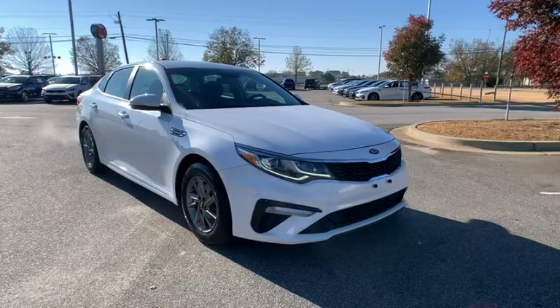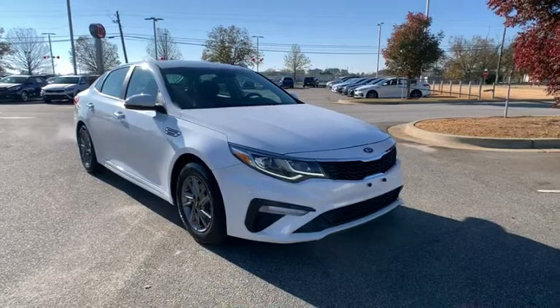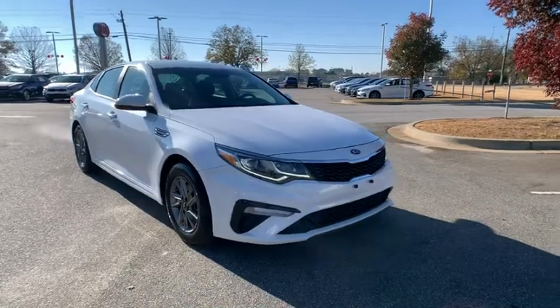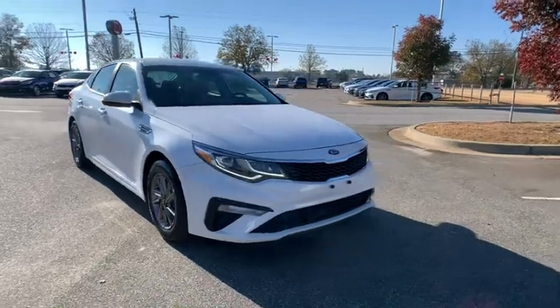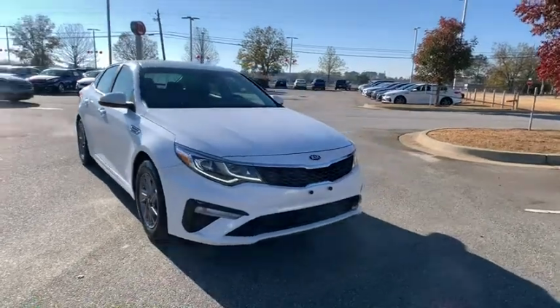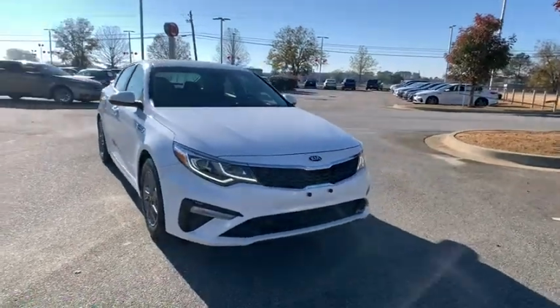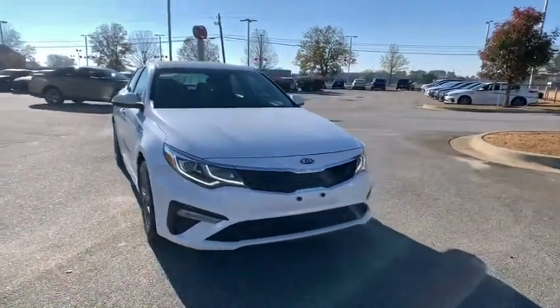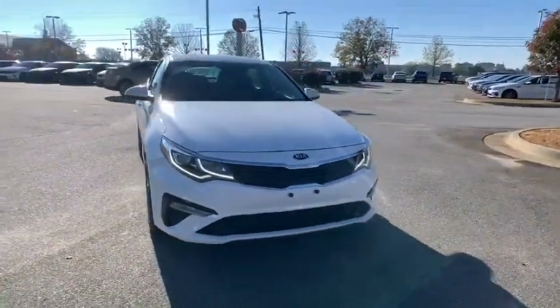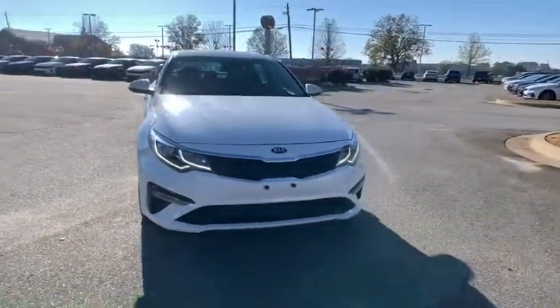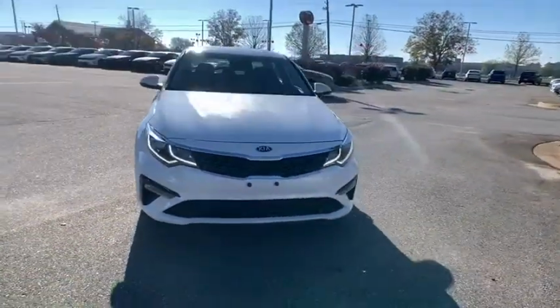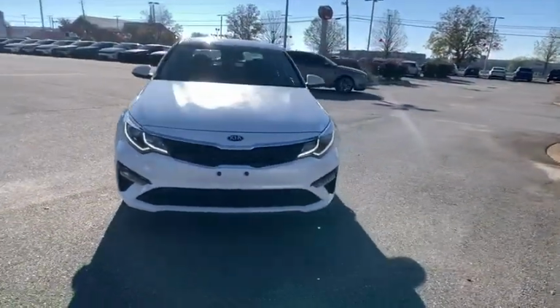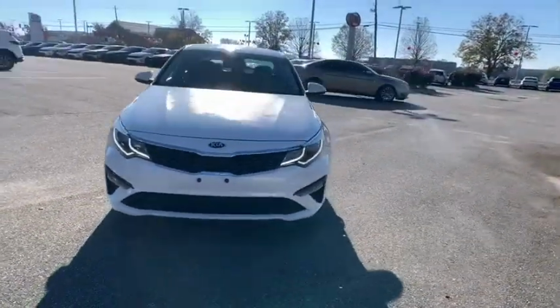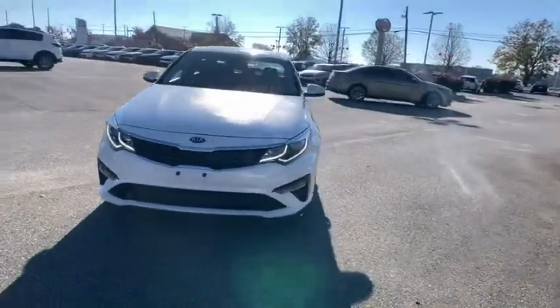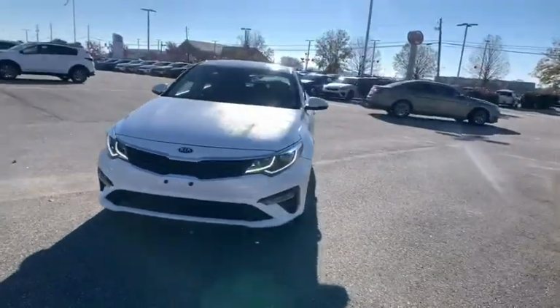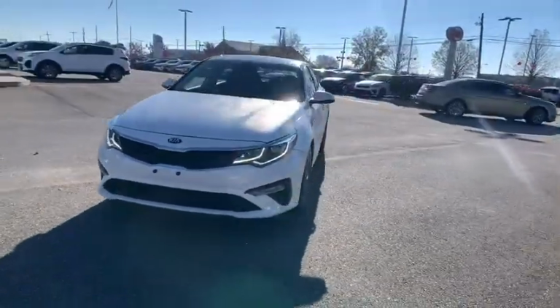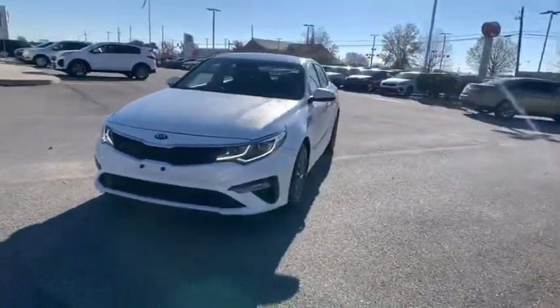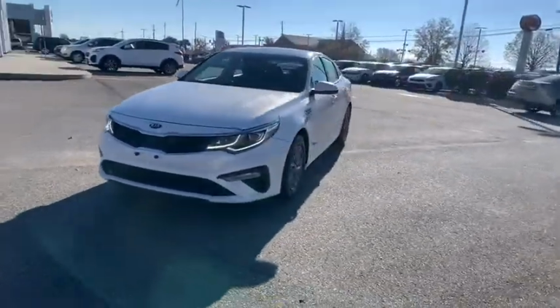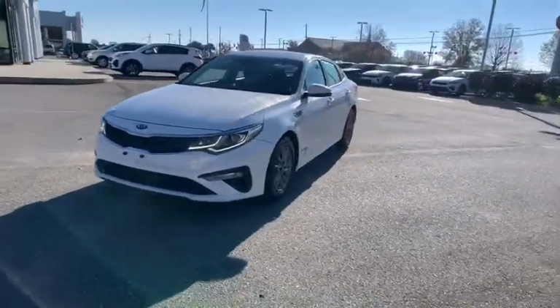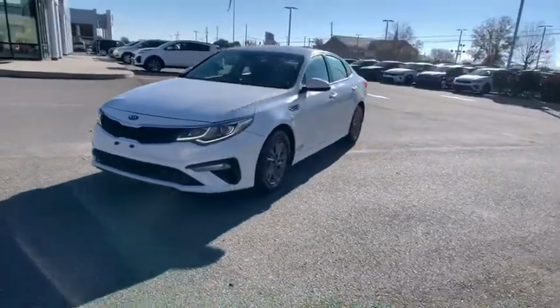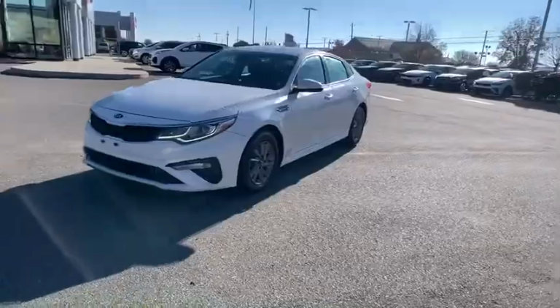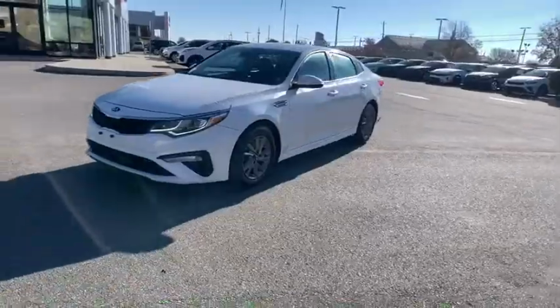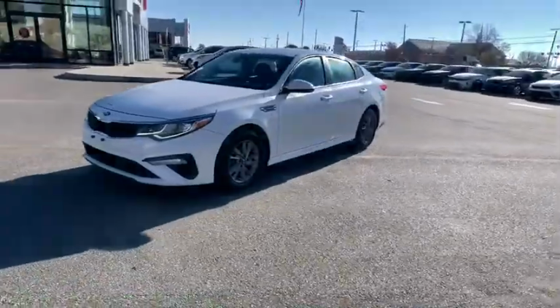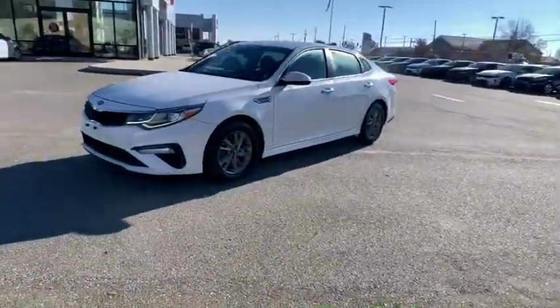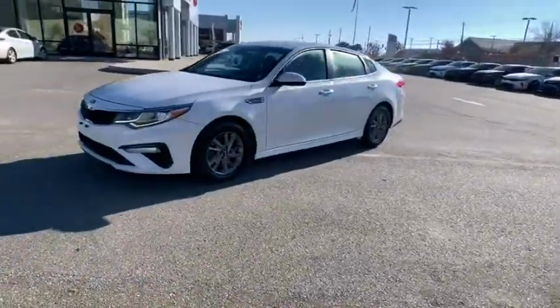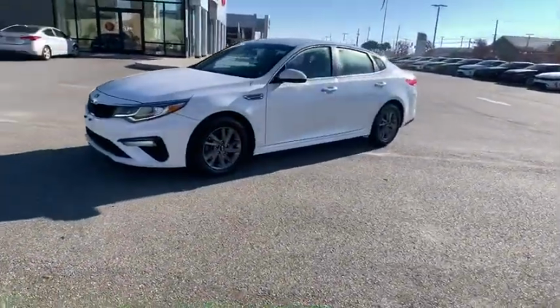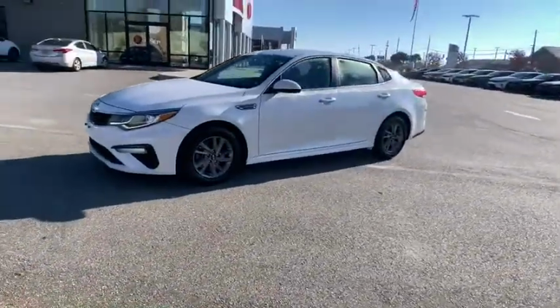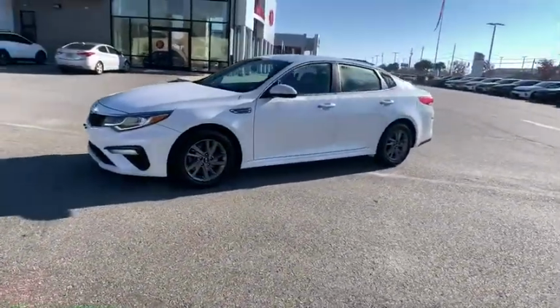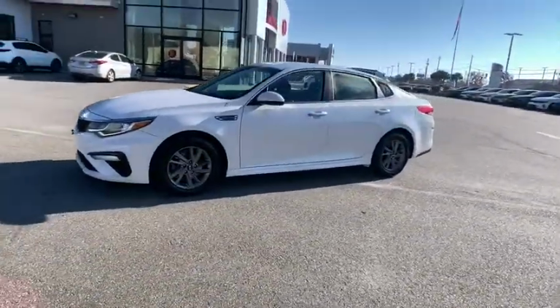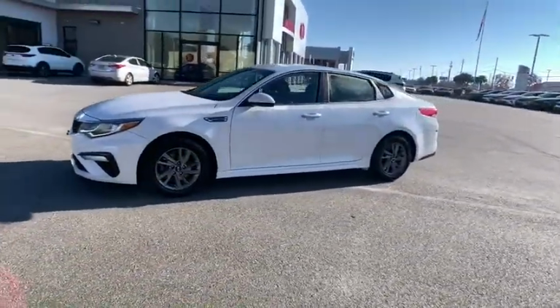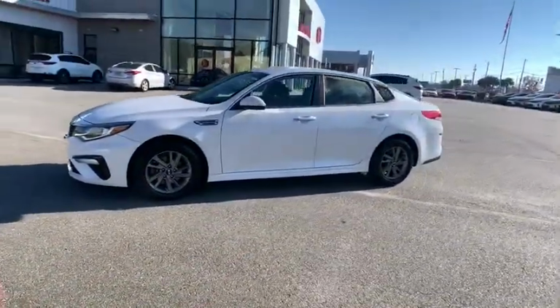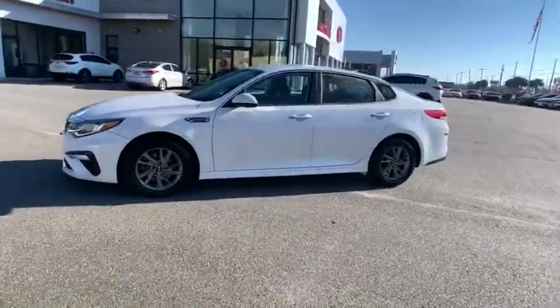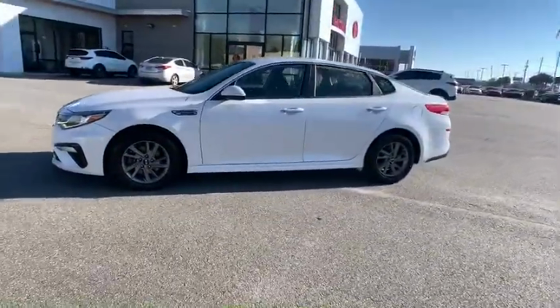You are going to love the 2019 Kia Optima. The all-new Kia Optima offers a new level of style and performance features from Kia.